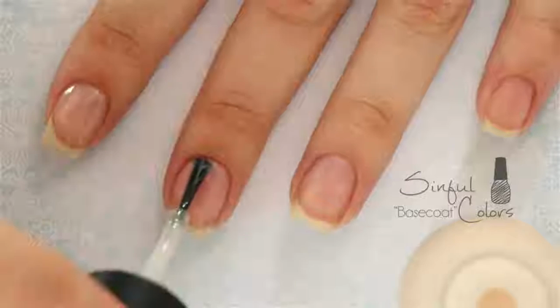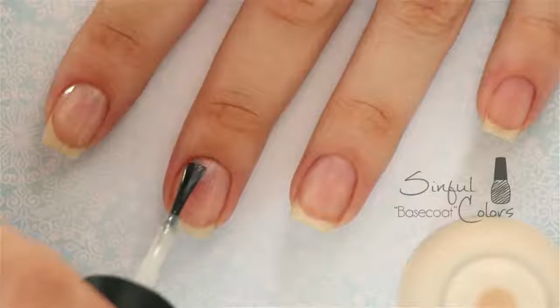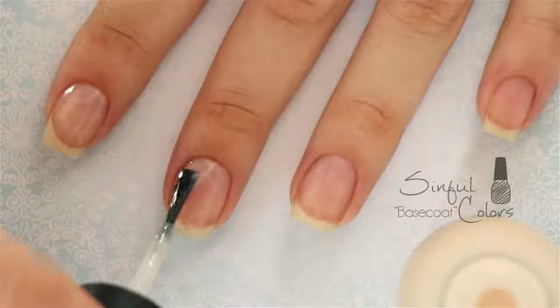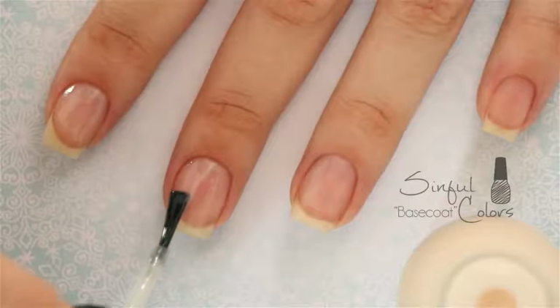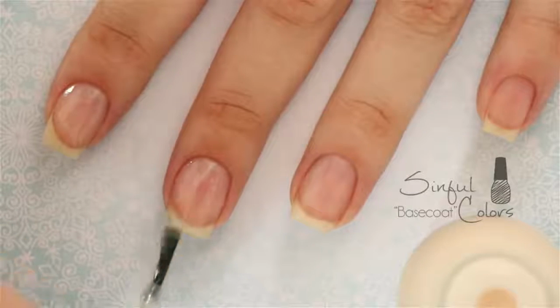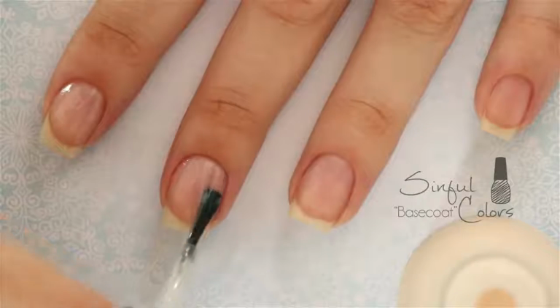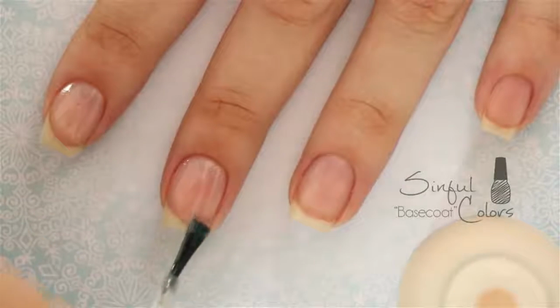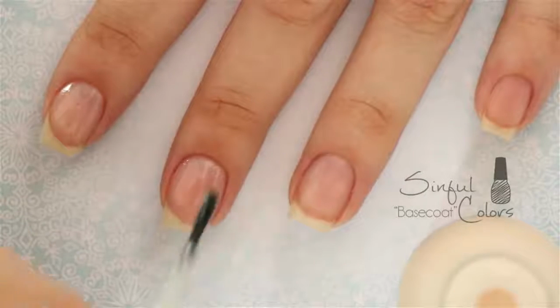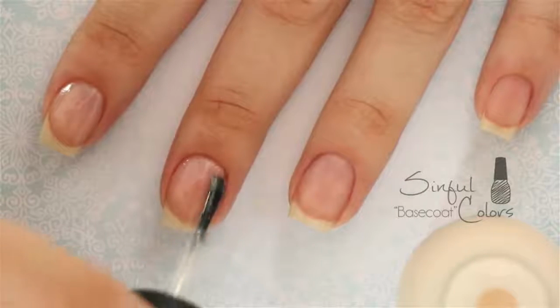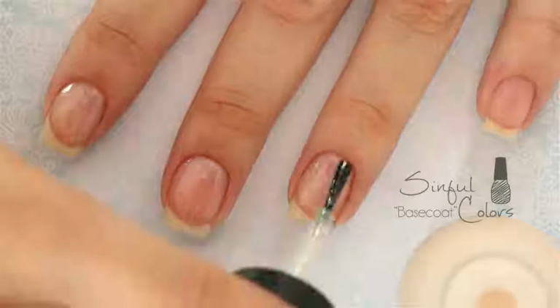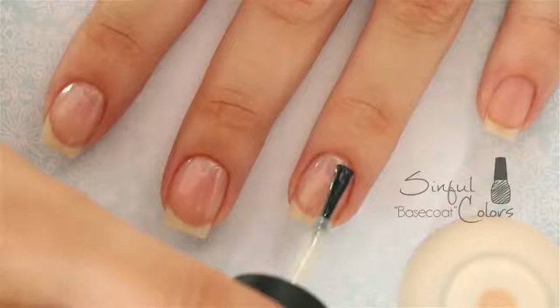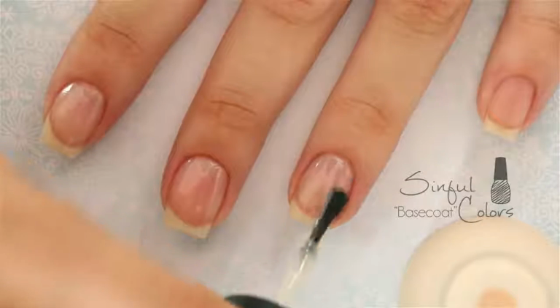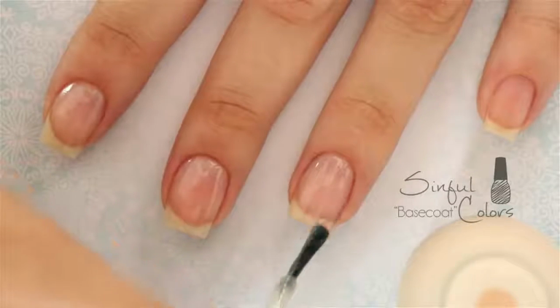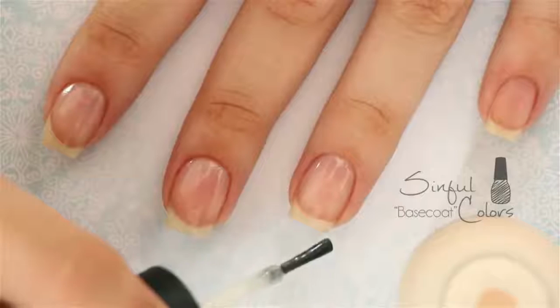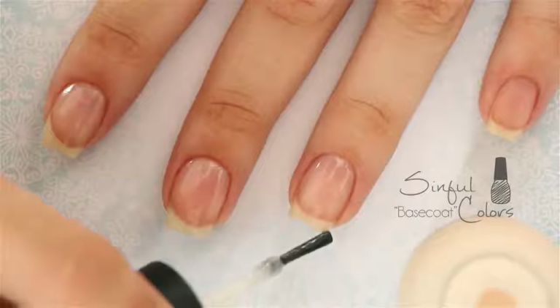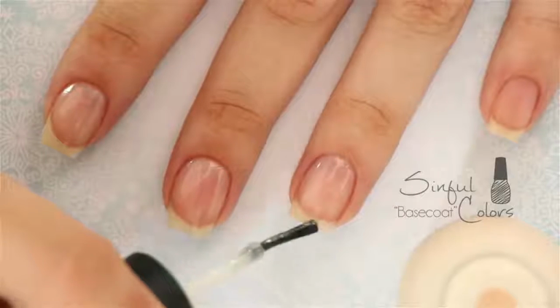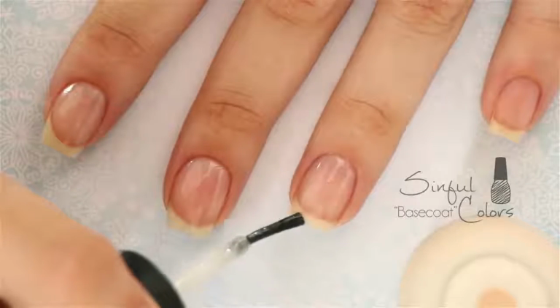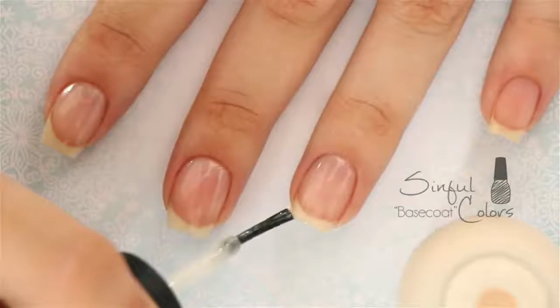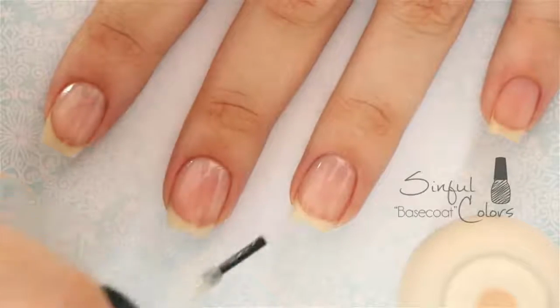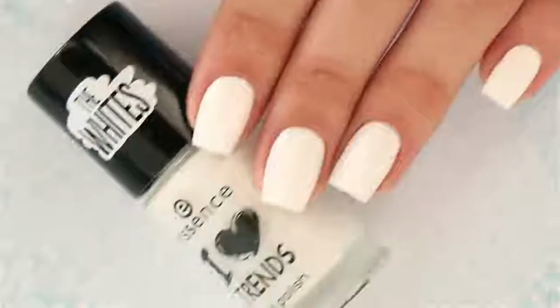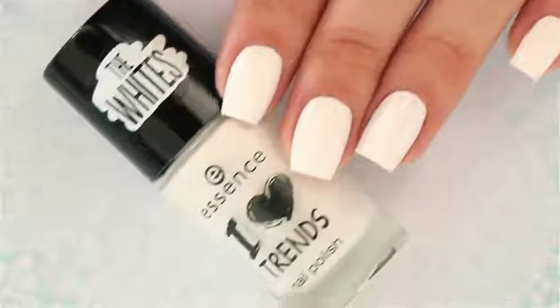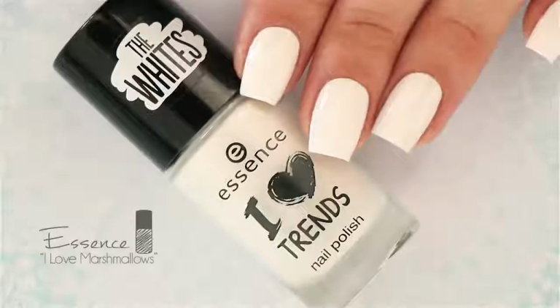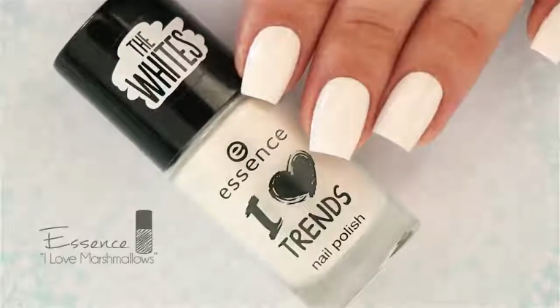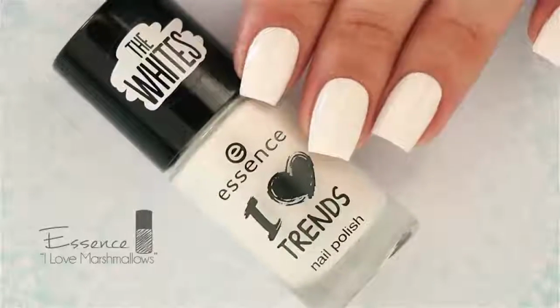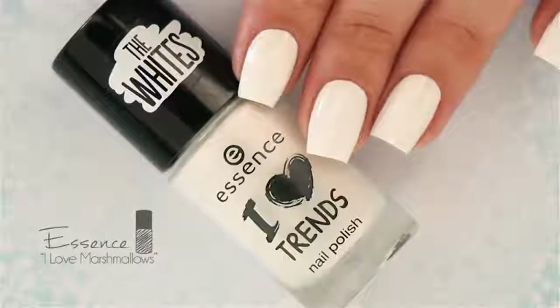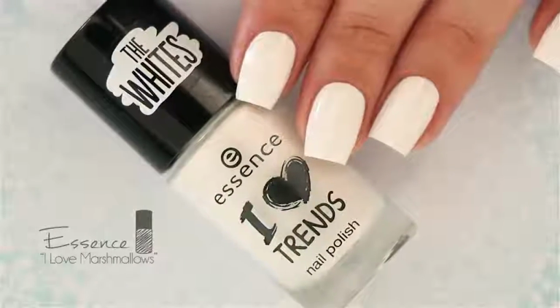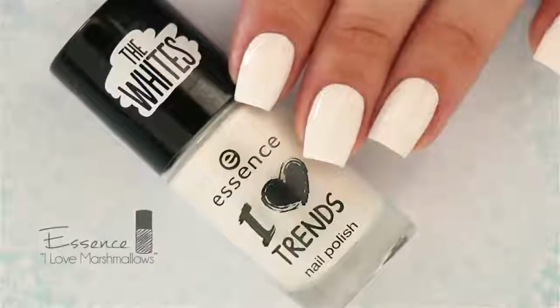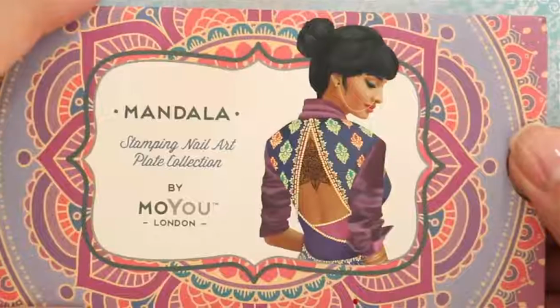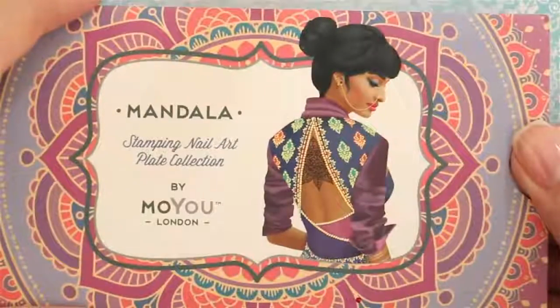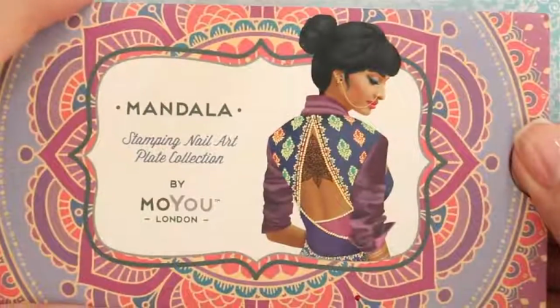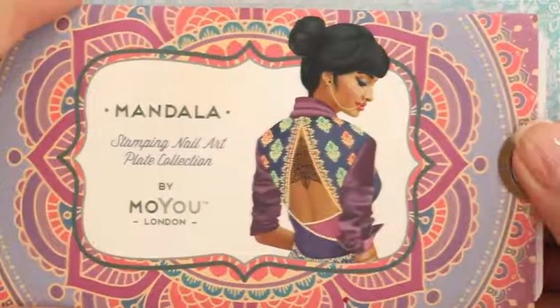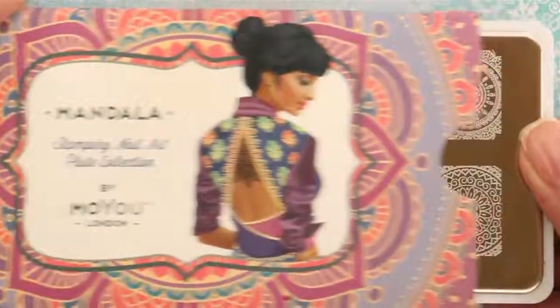Now let's begin with a base coat to protect our natural nails. This will help to prevent our nails from staining and will adhere our polish for a long-lasting manicure. Next, we're going to paint all of our nails white and let them completely dry.